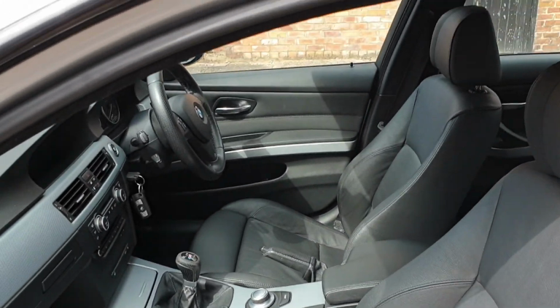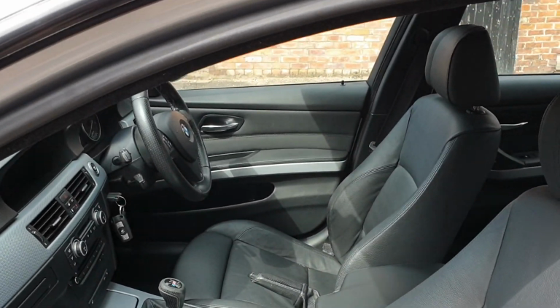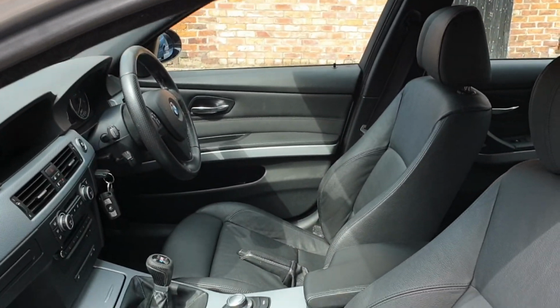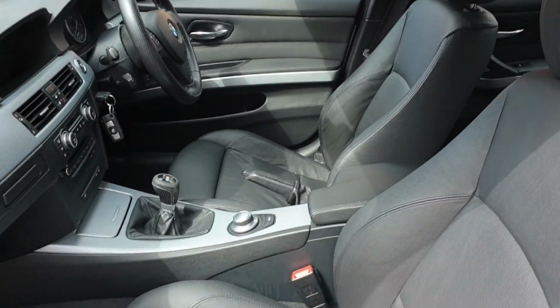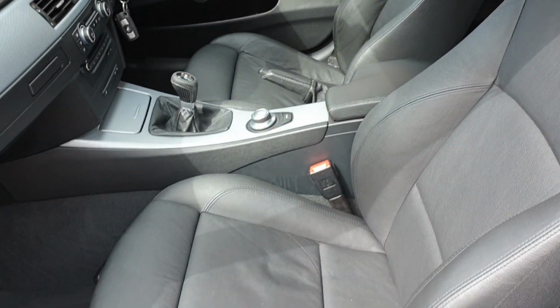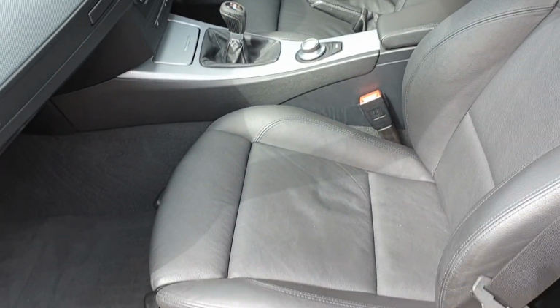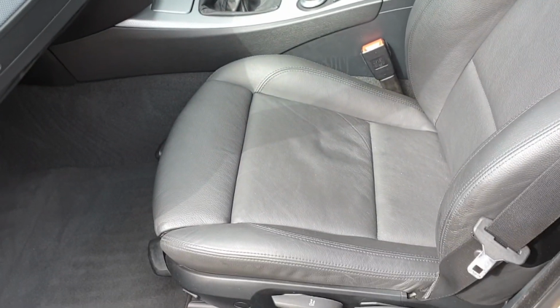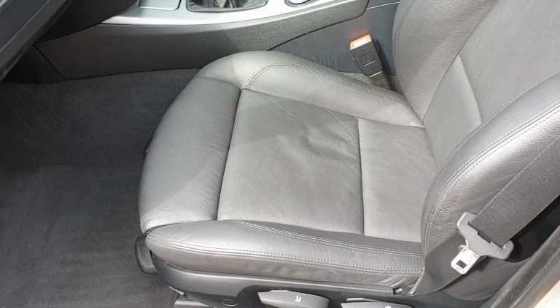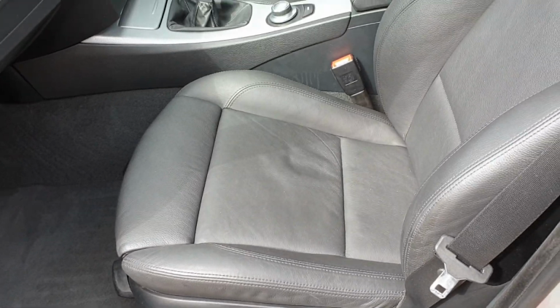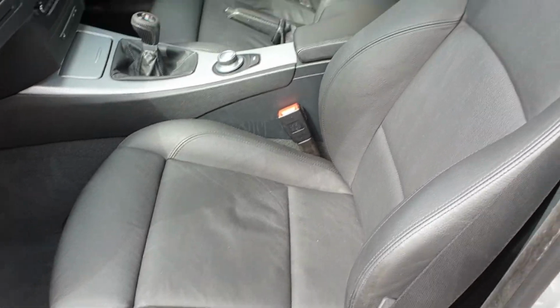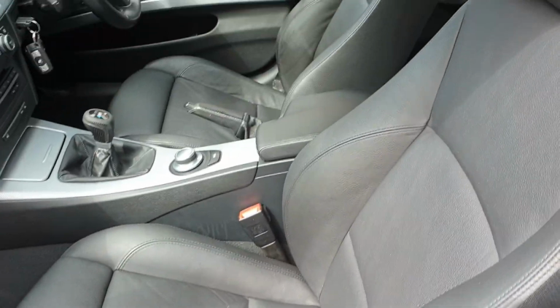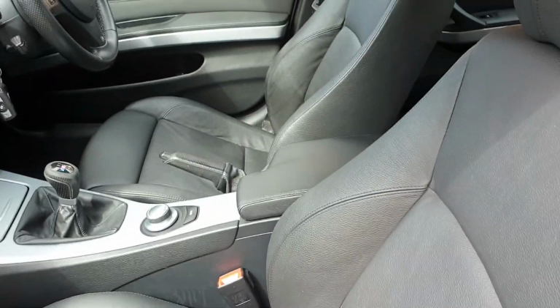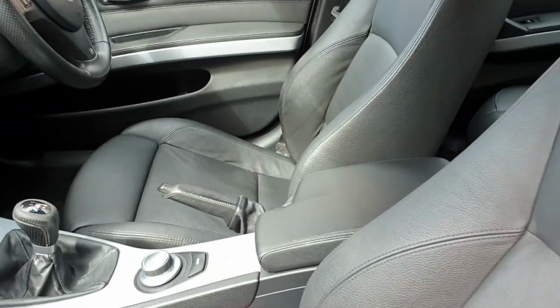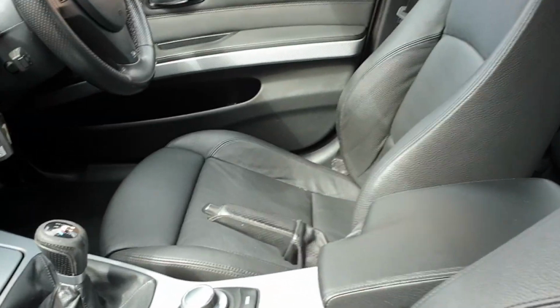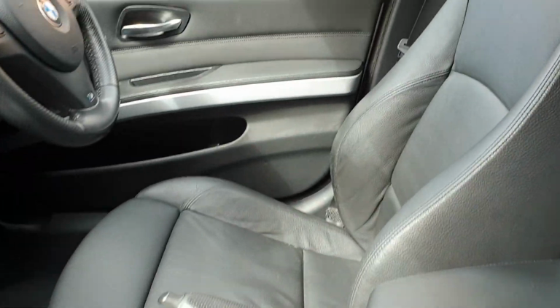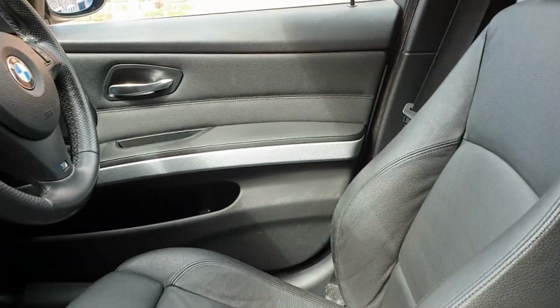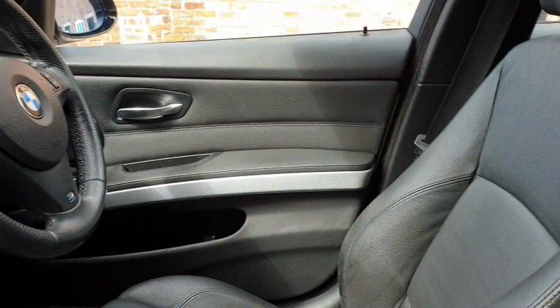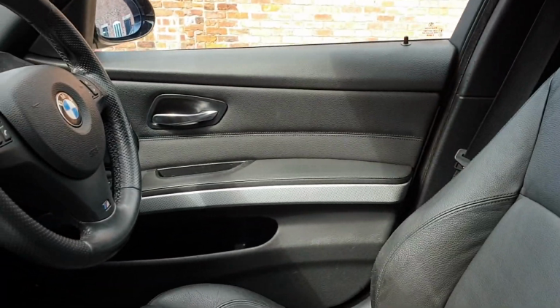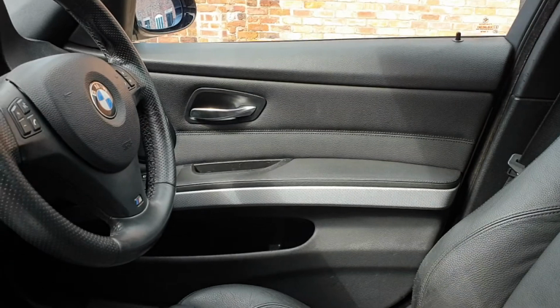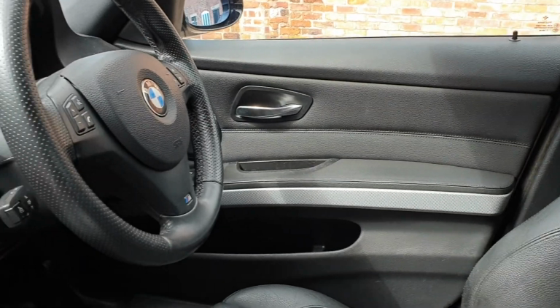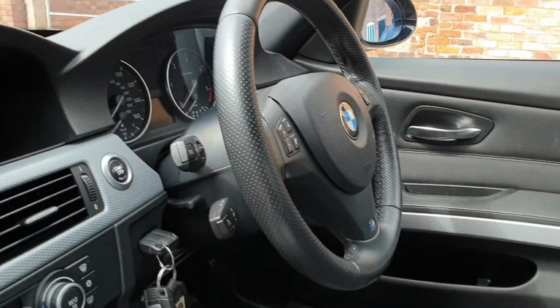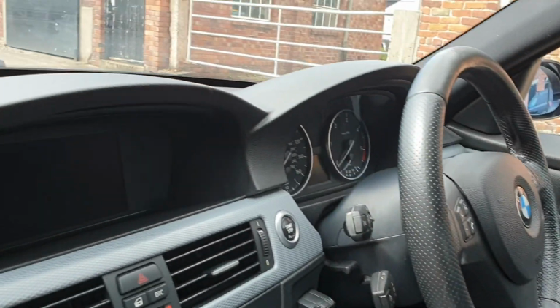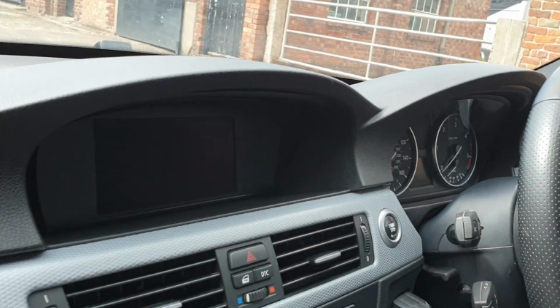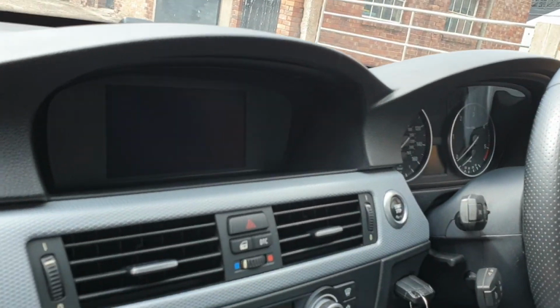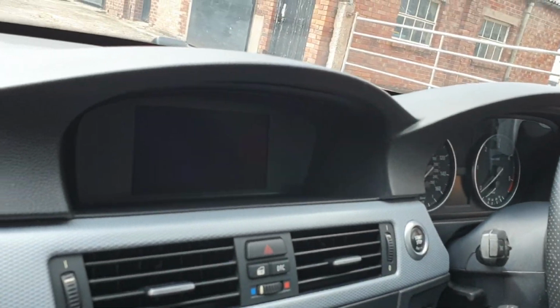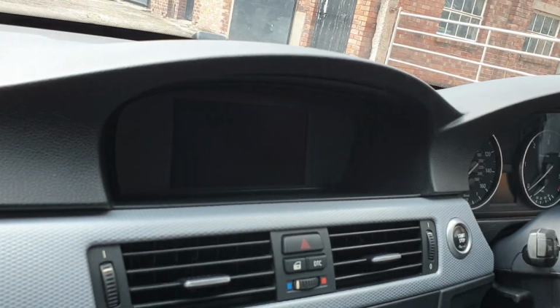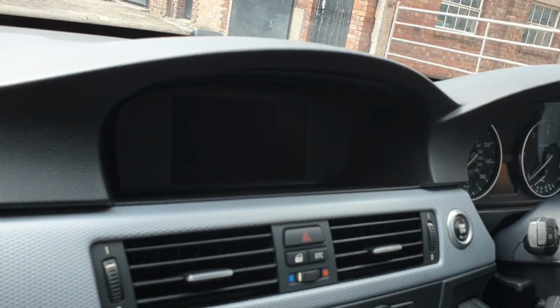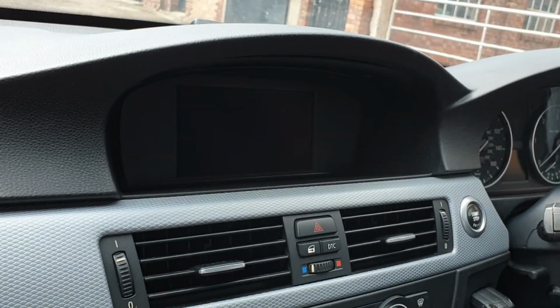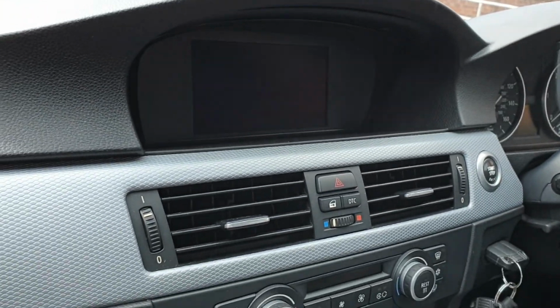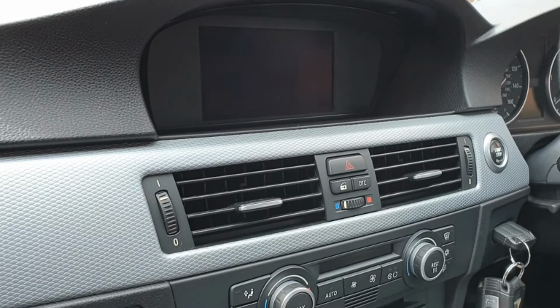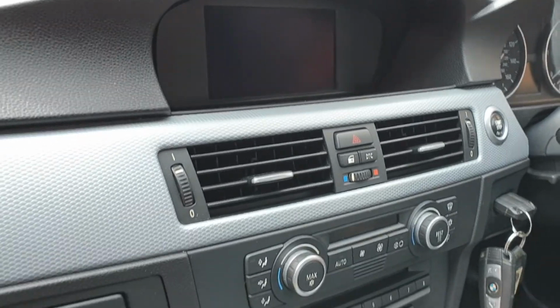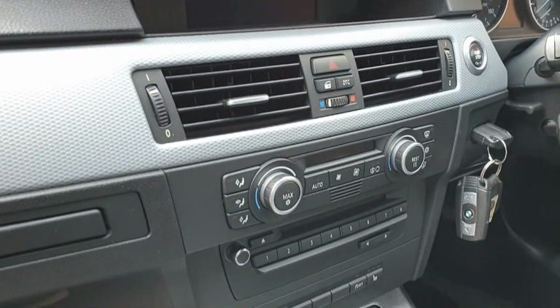This is the interior. Interiors do not show up well on our videos if there's bright sunlight and shadows, but they will show up in the still photos which are taken in the shade. It shows all the service indicator screens, the sat nav screen and so on.